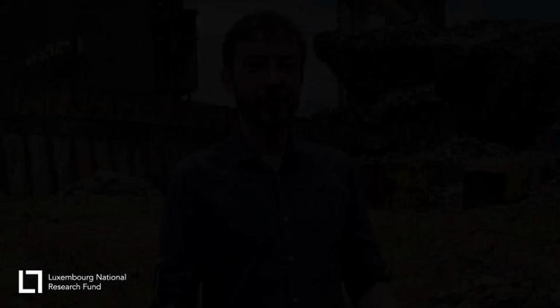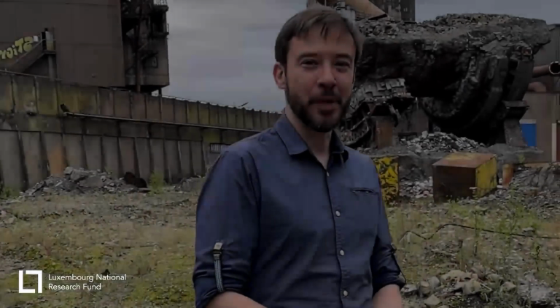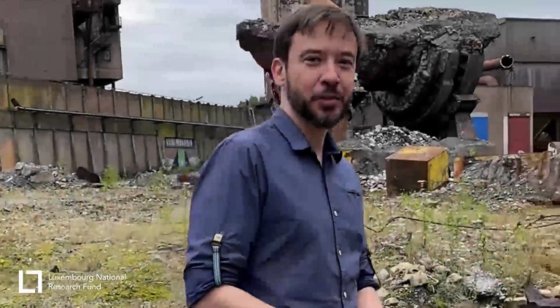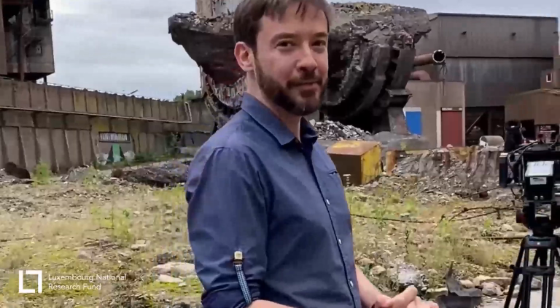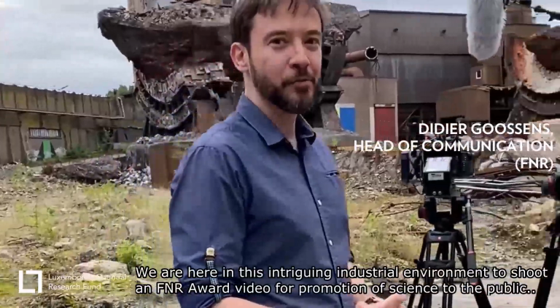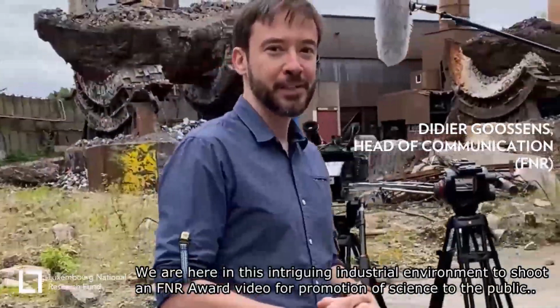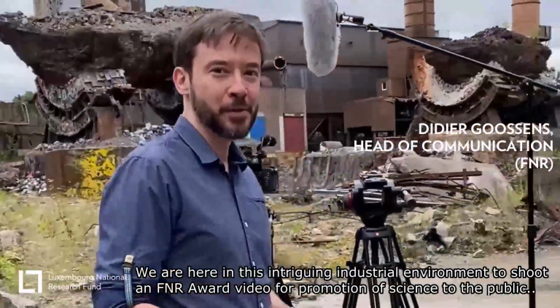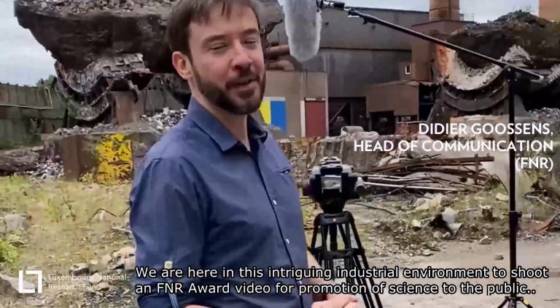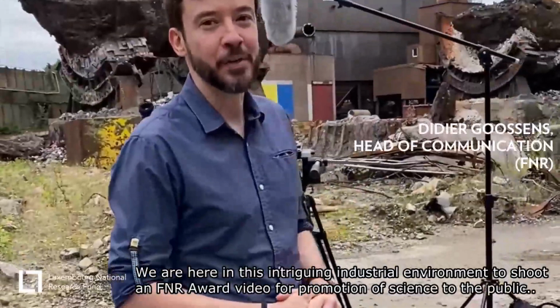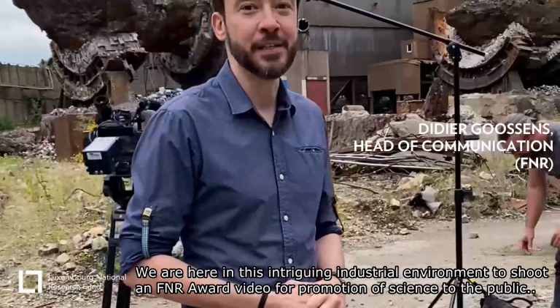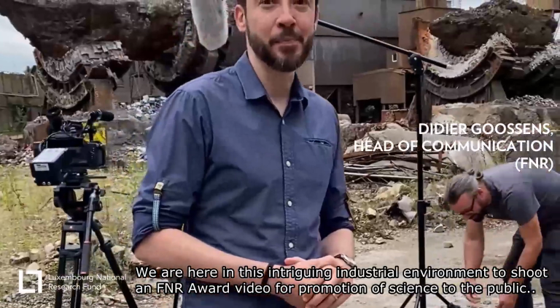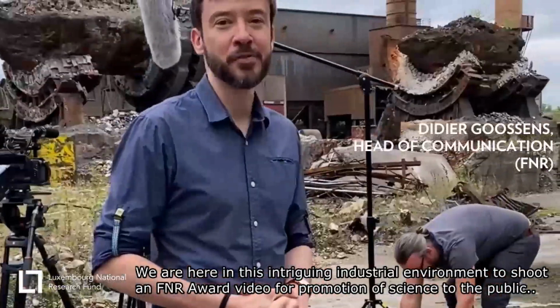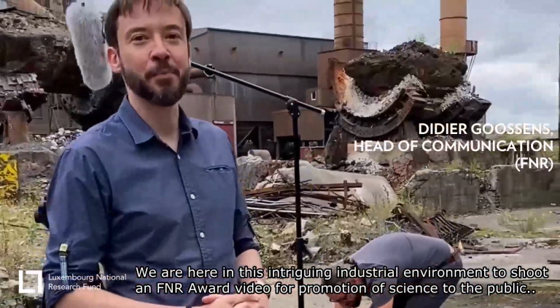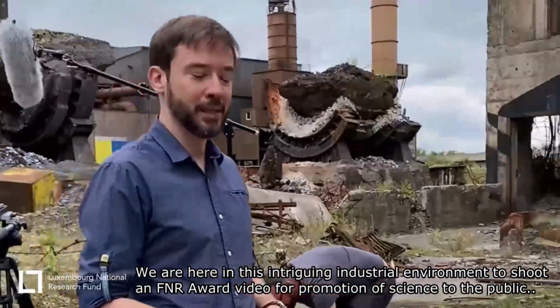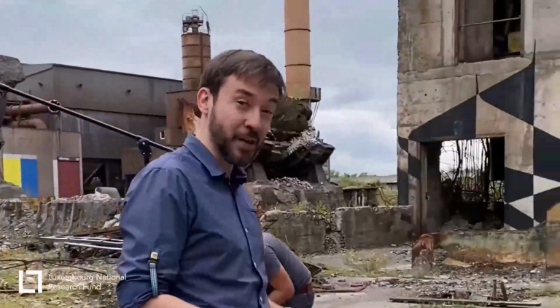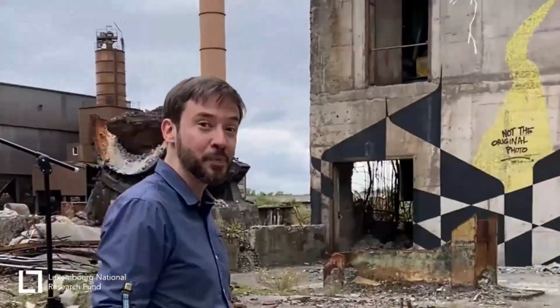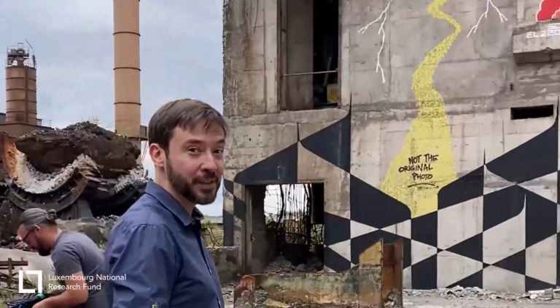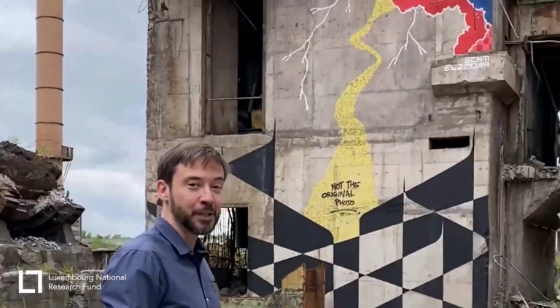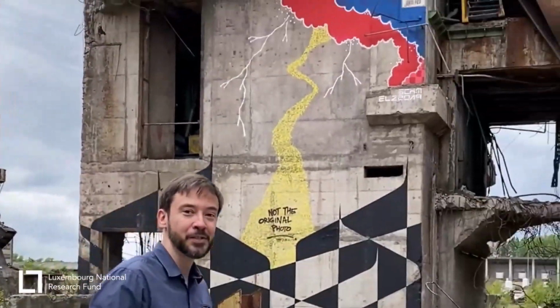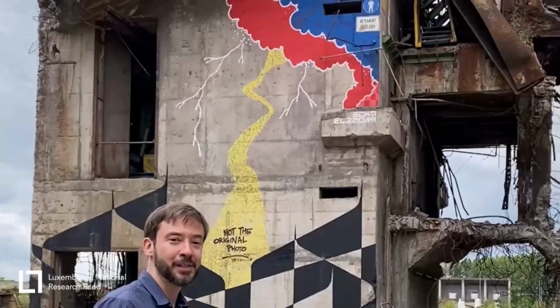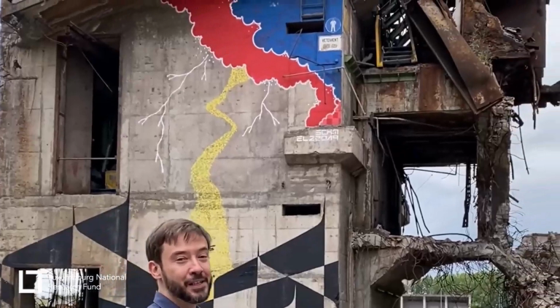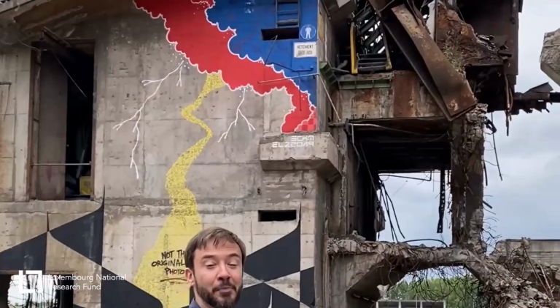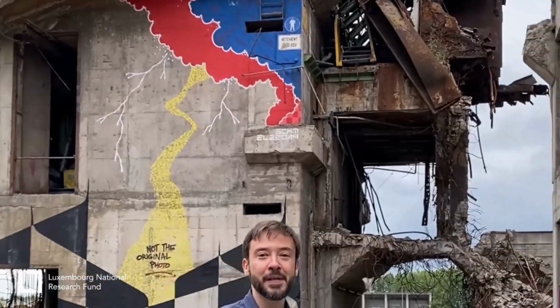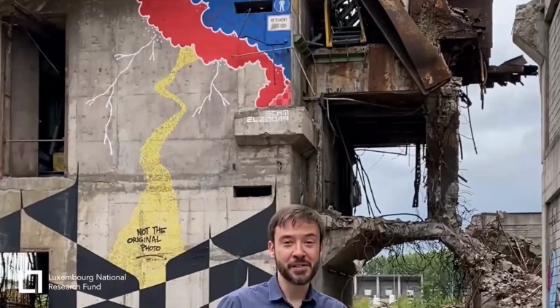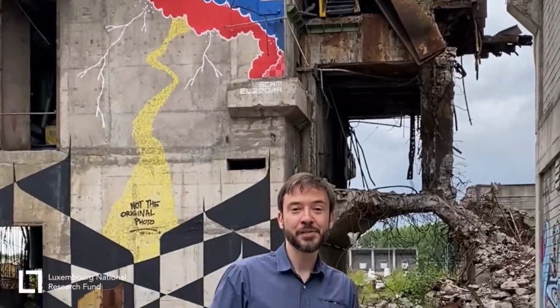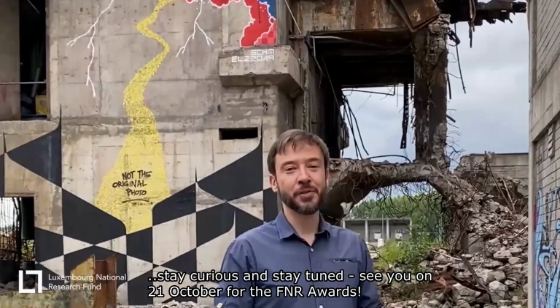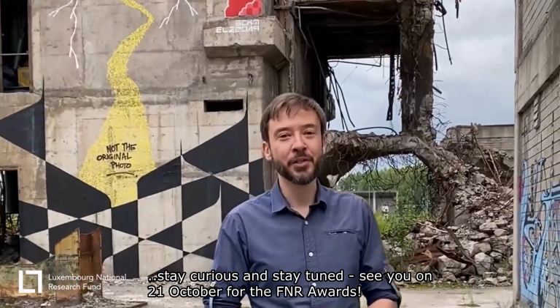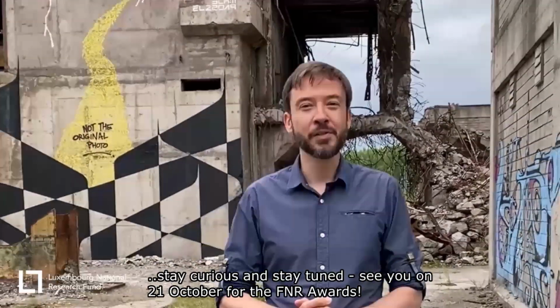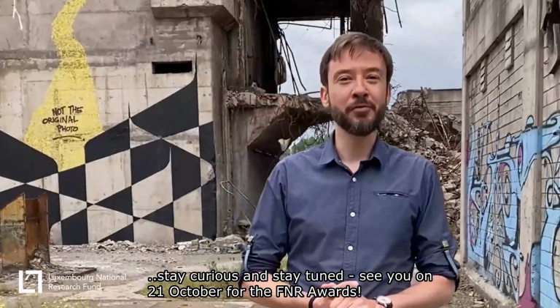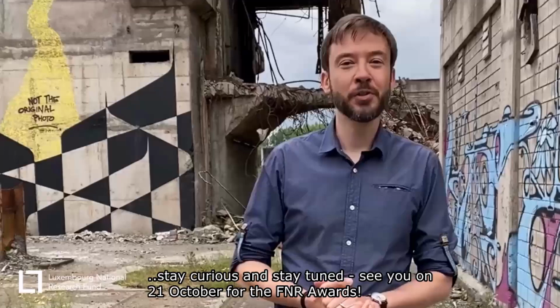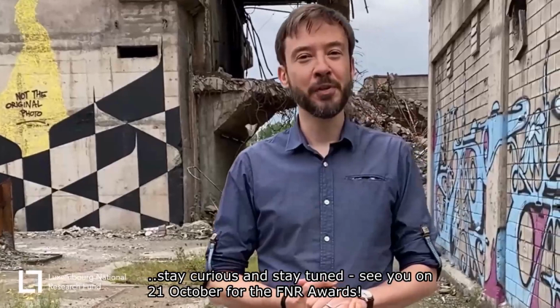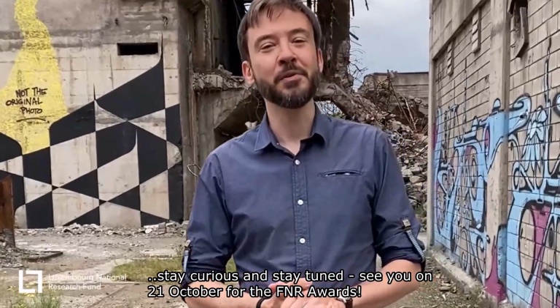Today we are shooting a video for the next awards in the category of outstanding promotion of science to the public, in this very specific, incredible industrial environment. Stay curious, stay tuned, and join us on the 21st of October for the awards ceremony.